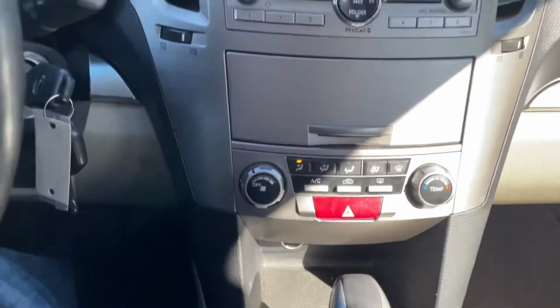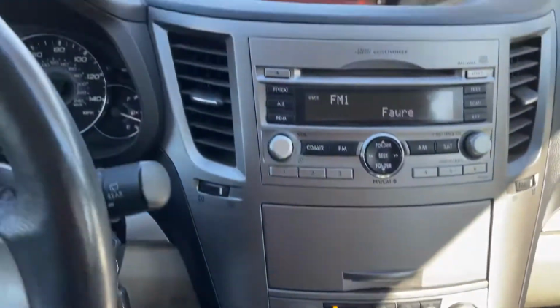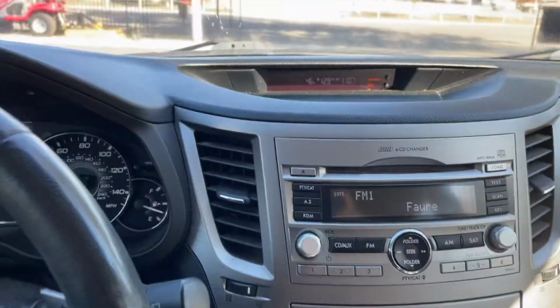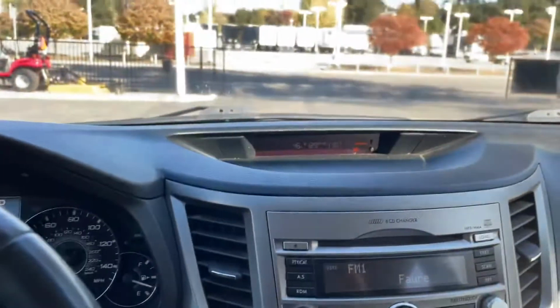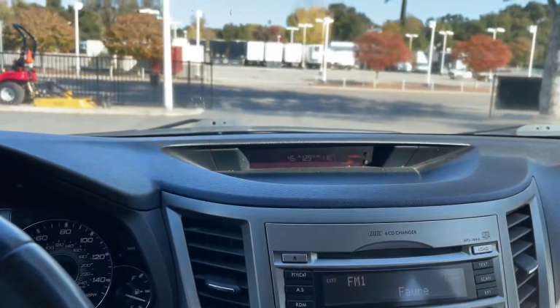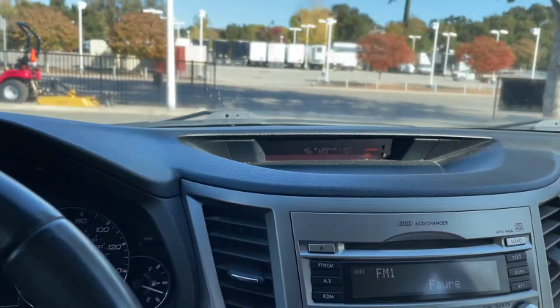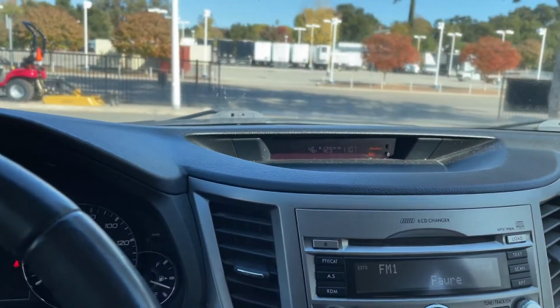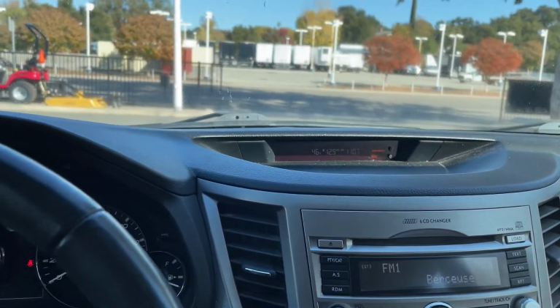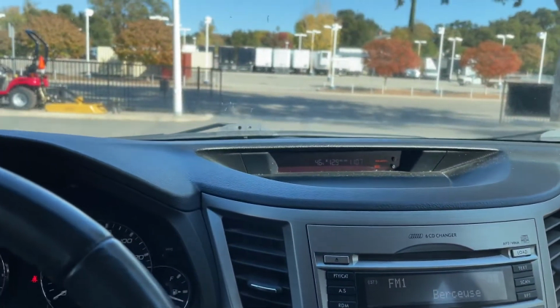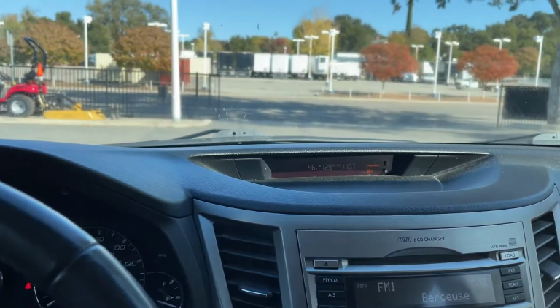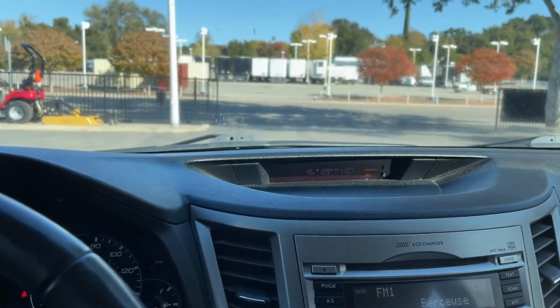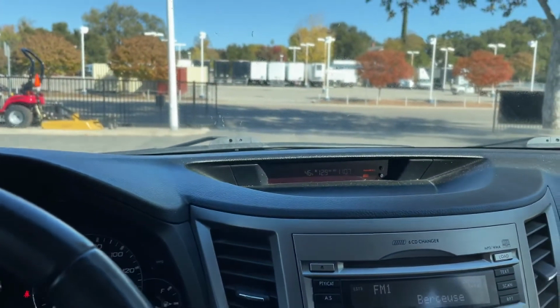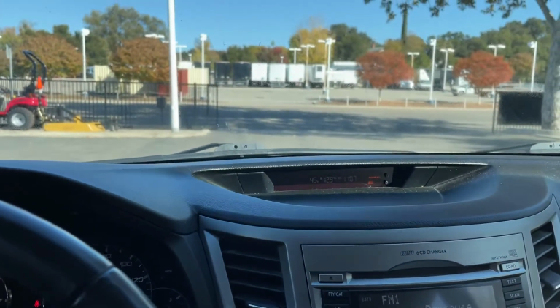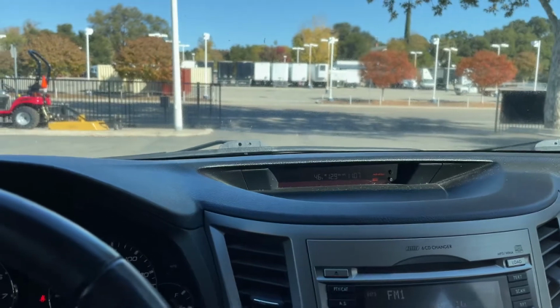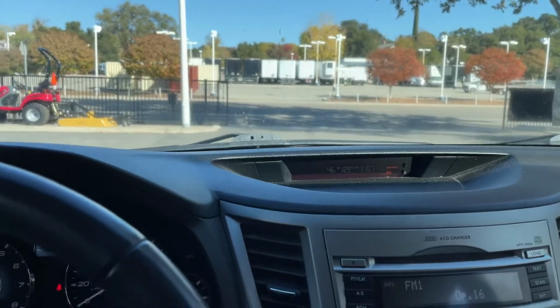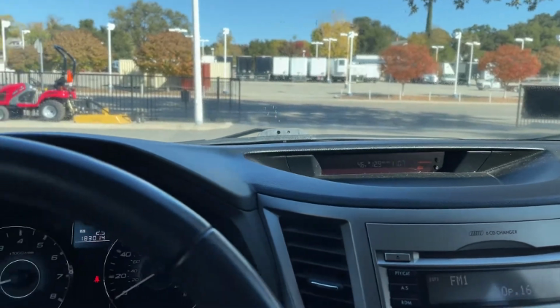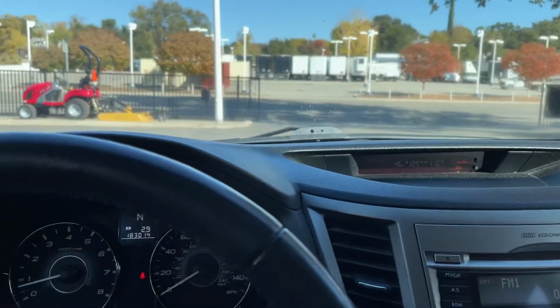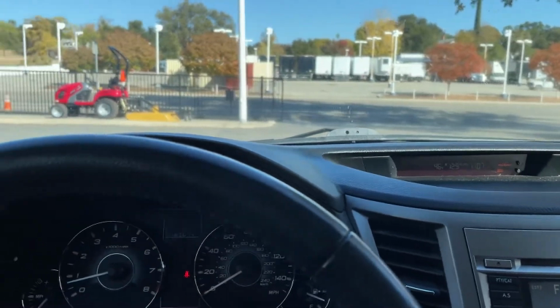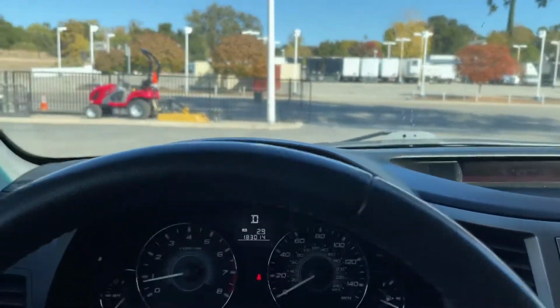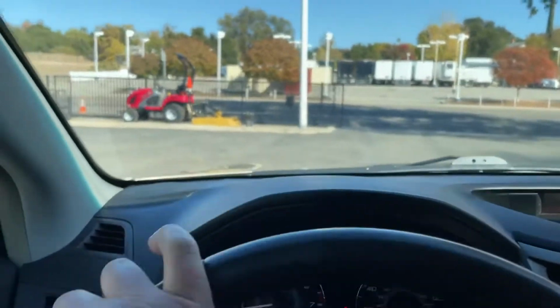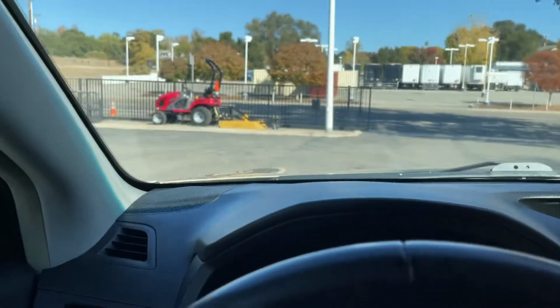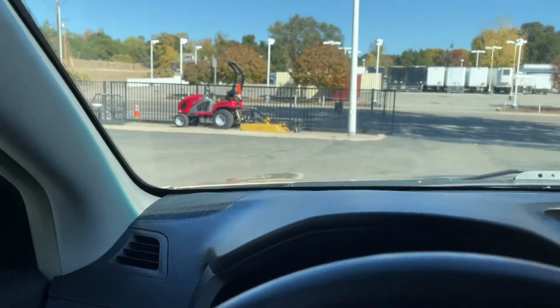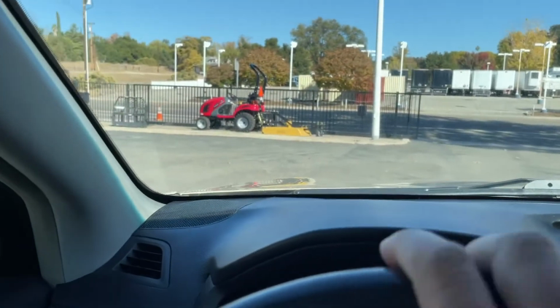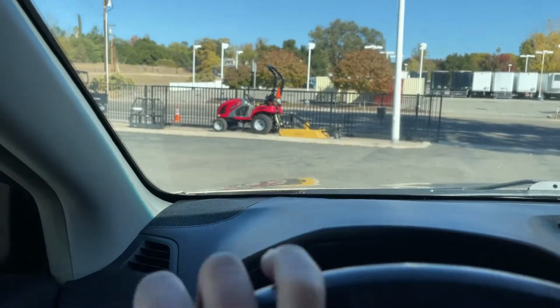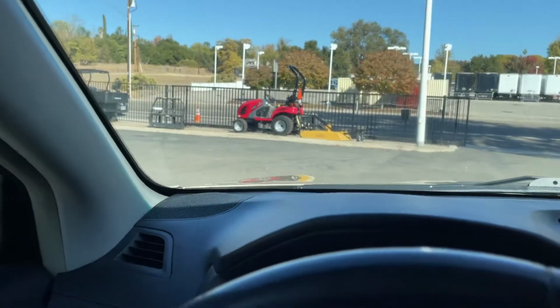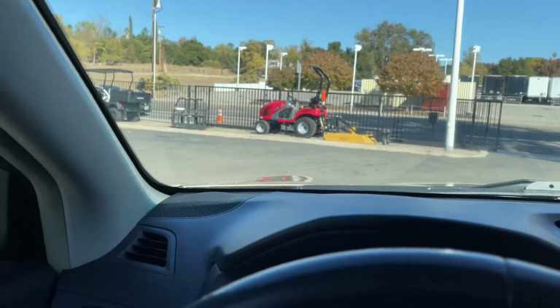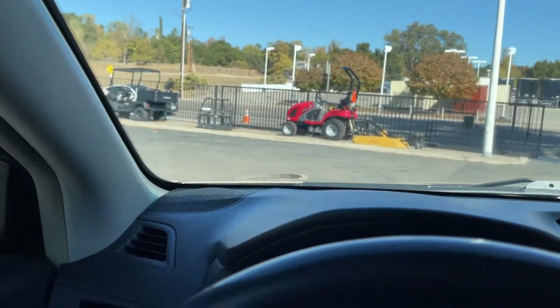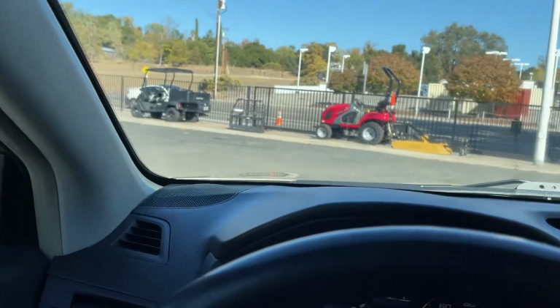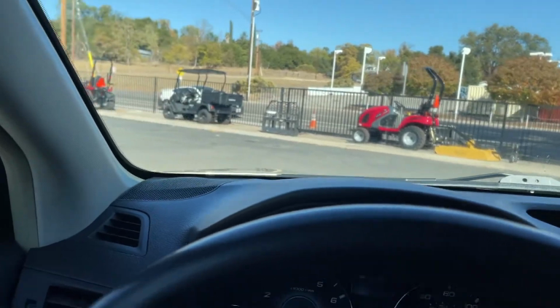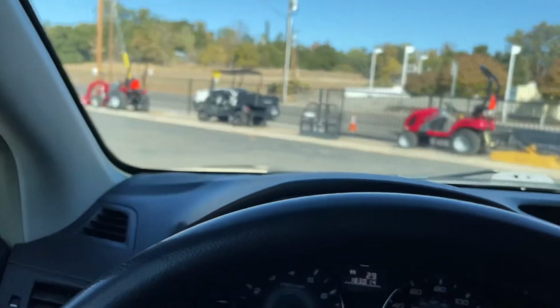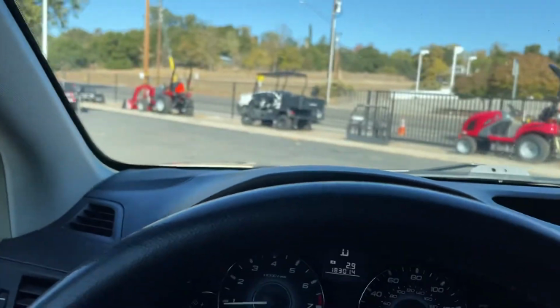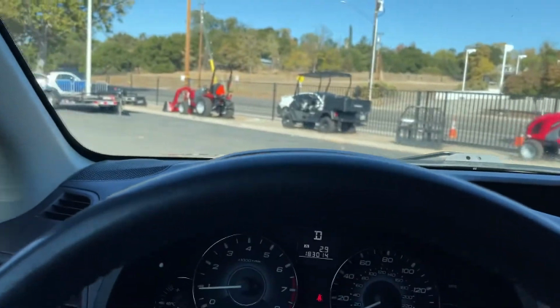Just drove it a minute ago — drives fine, goes in all the gears, shifts like it should. That's about it for the Subaru Outback, thanks for watching.